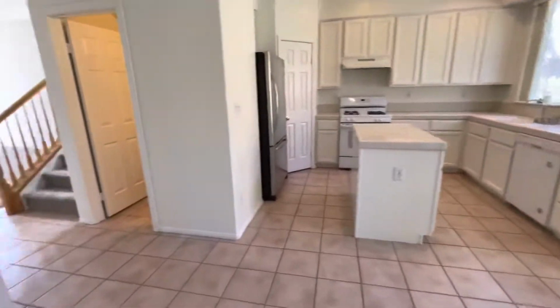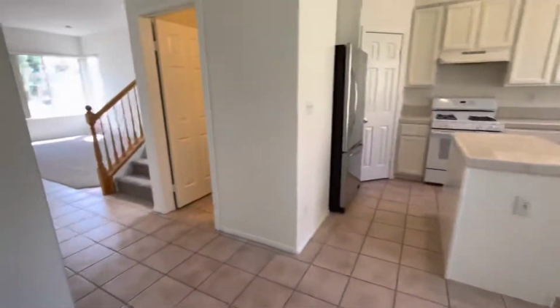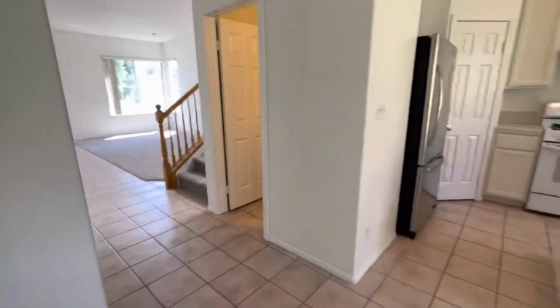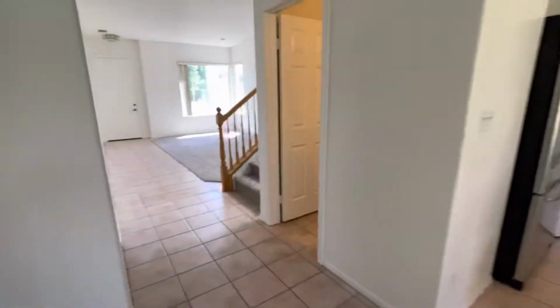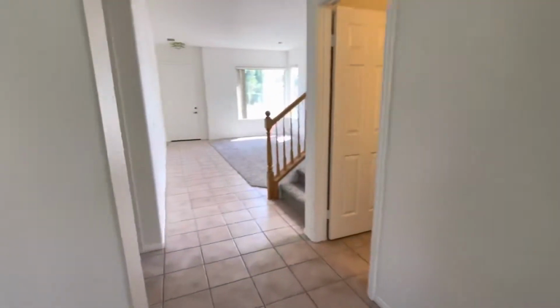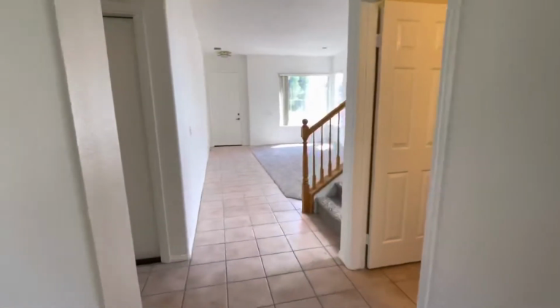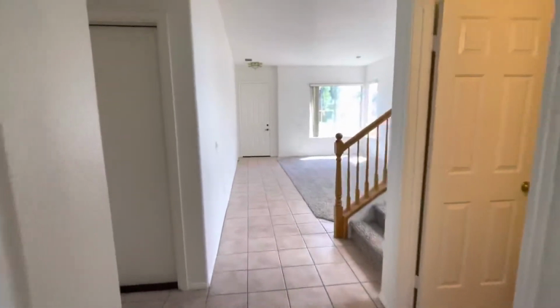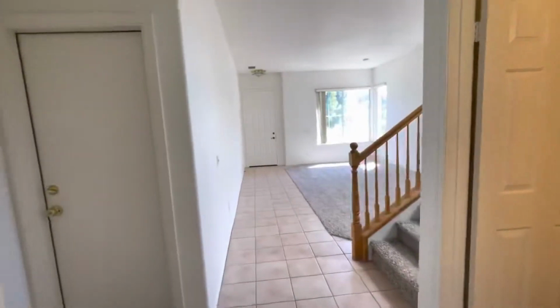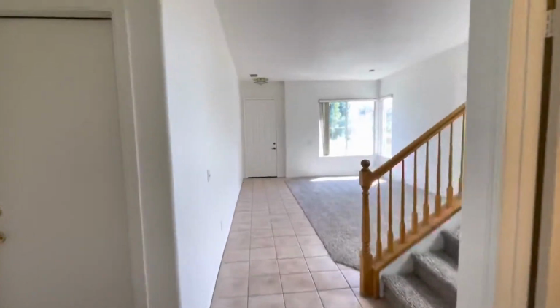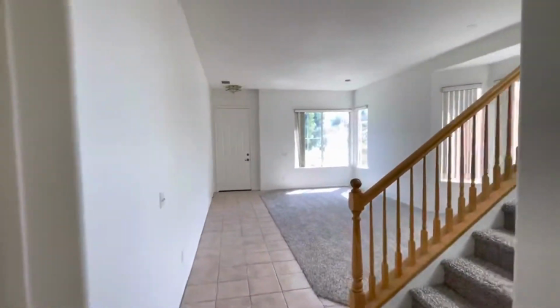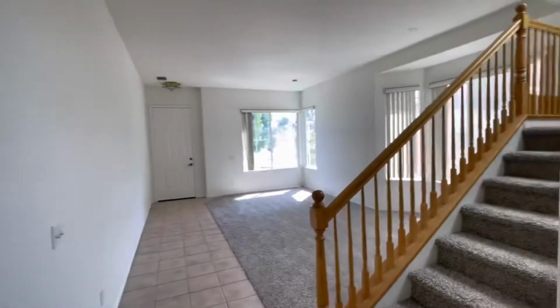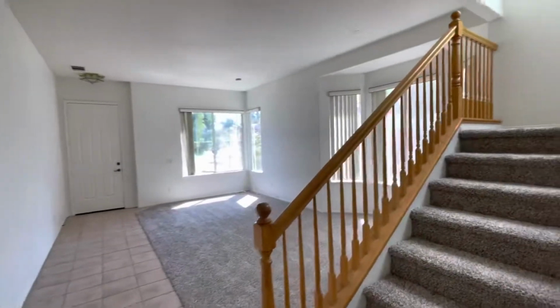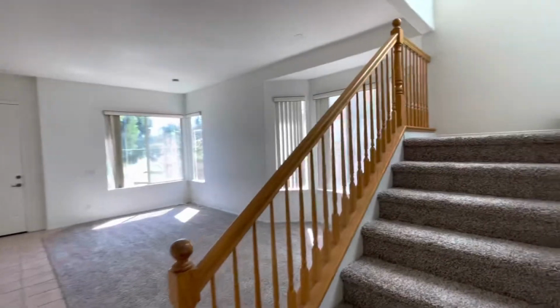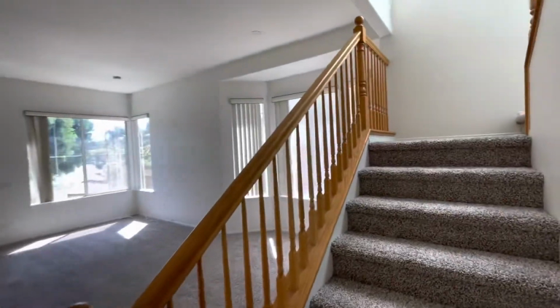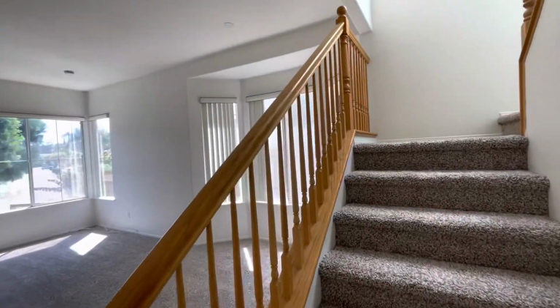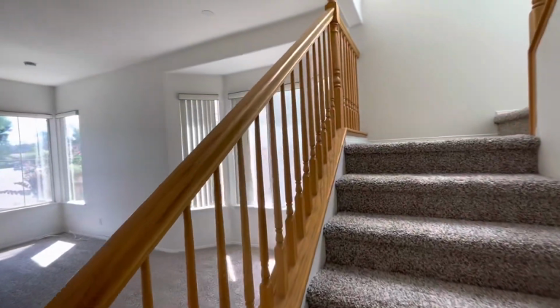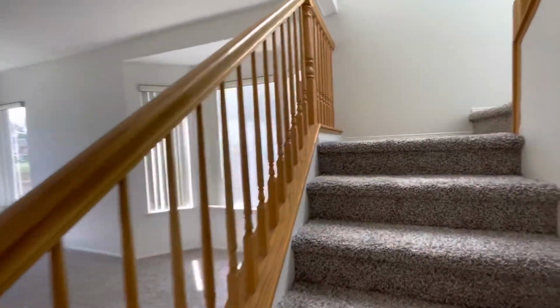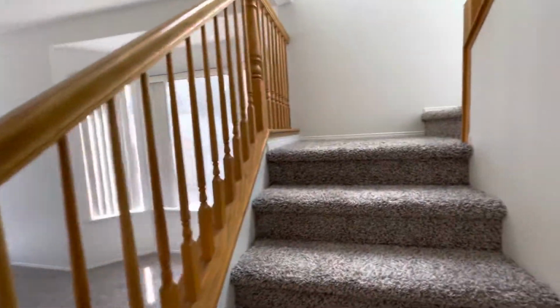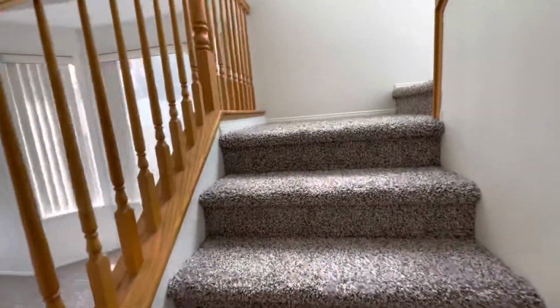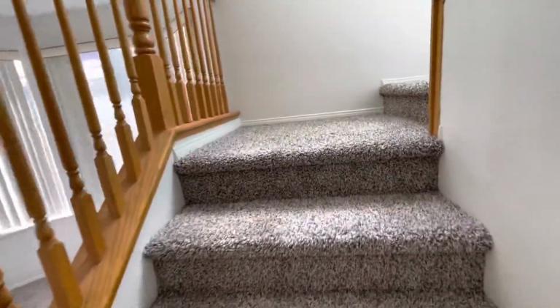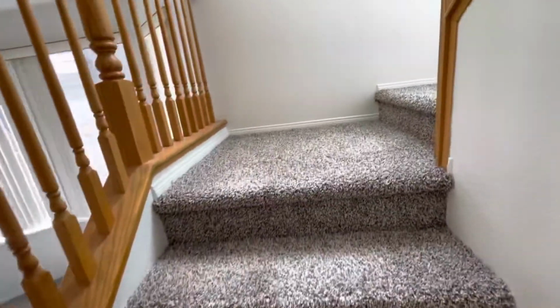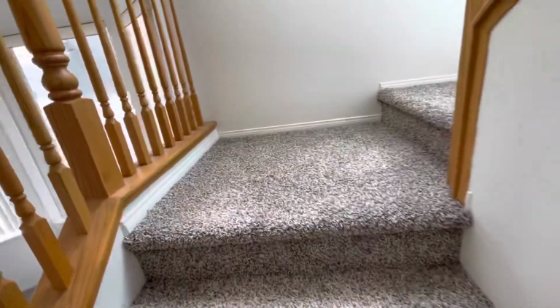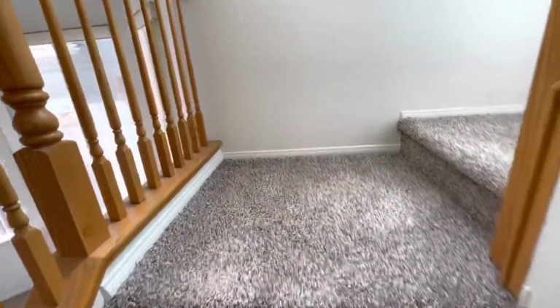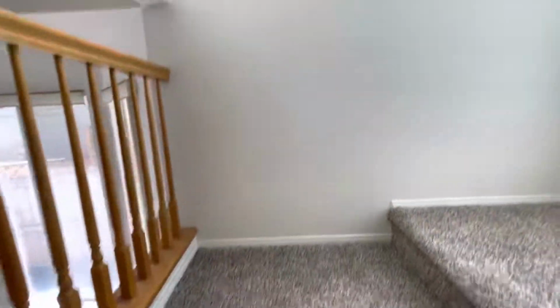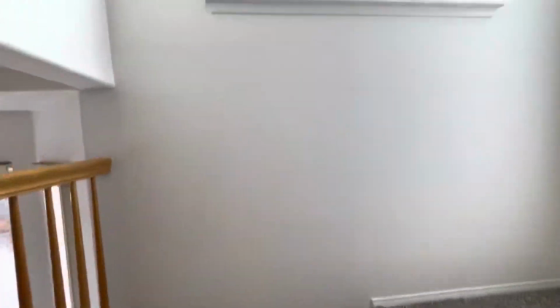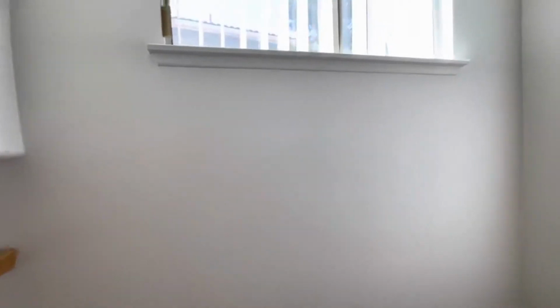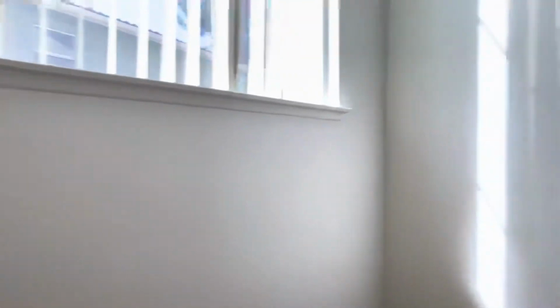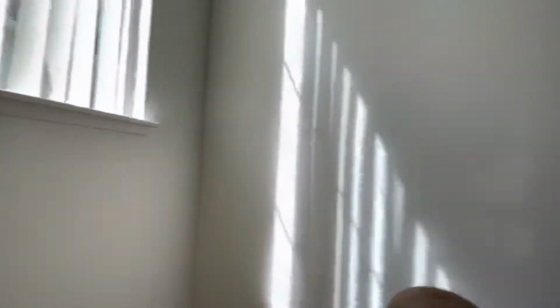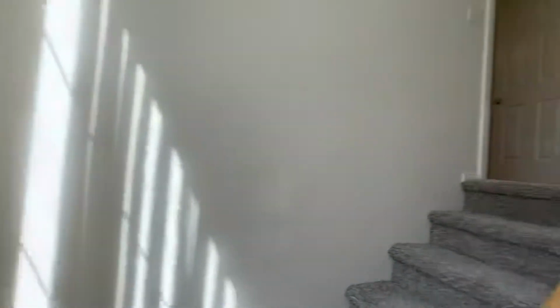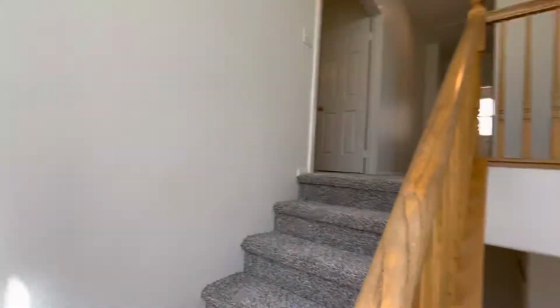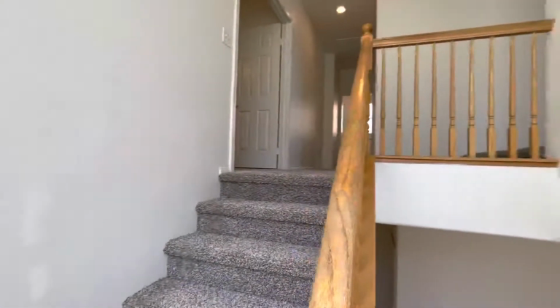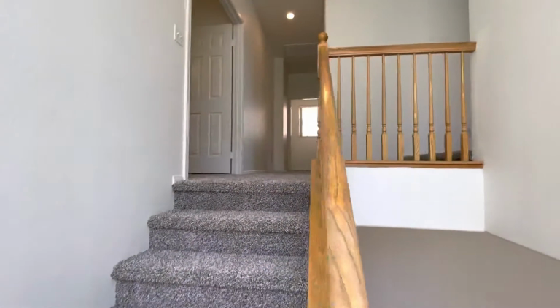I'll take a loop on up. Beautiful fresh carpet — super plush and fresh. It's like walking on clouds.